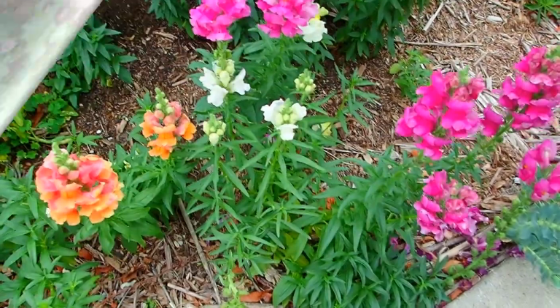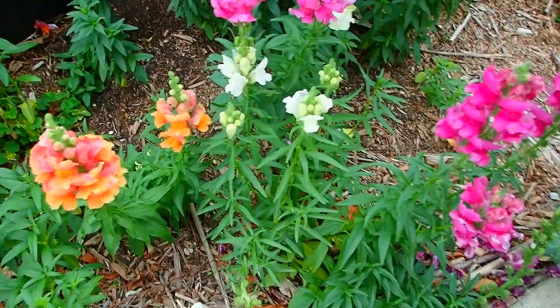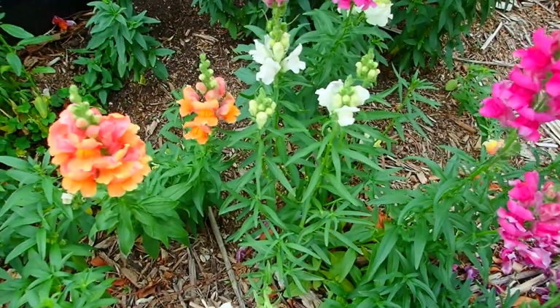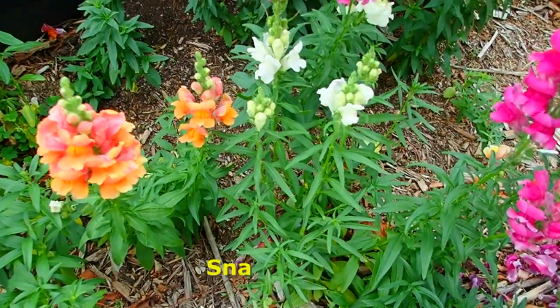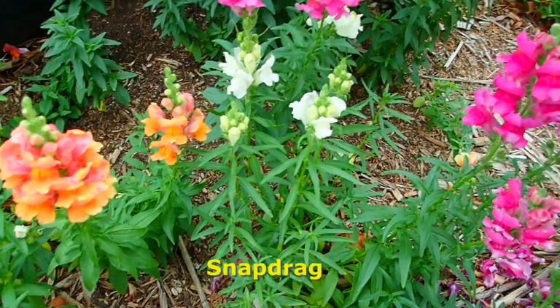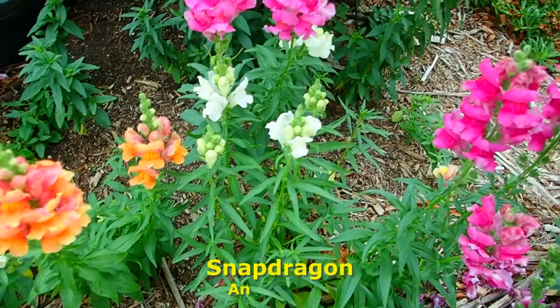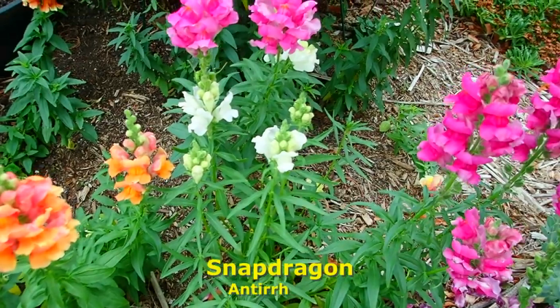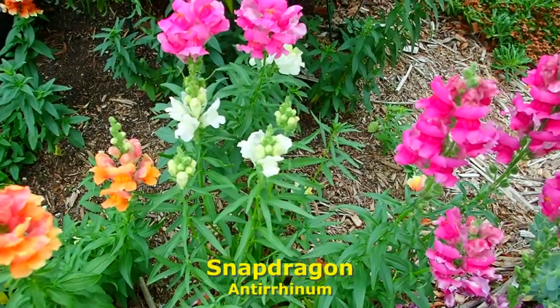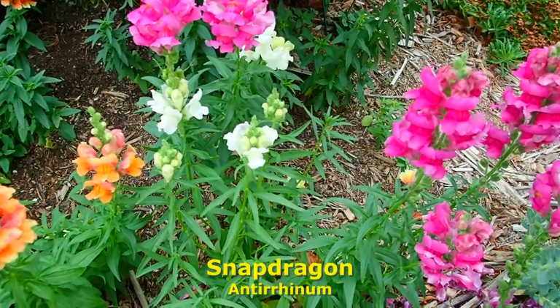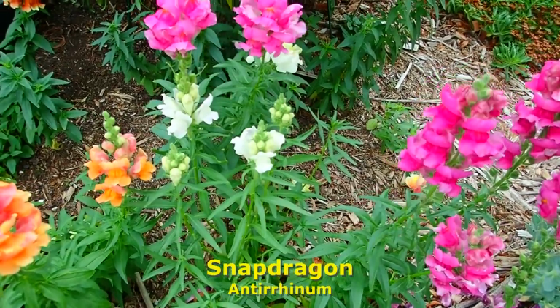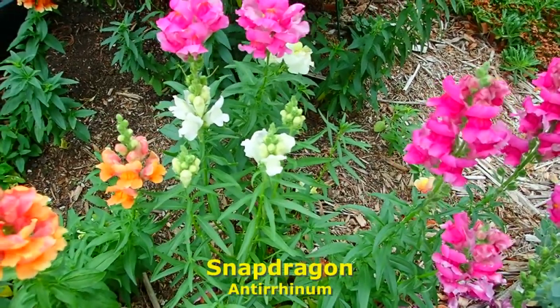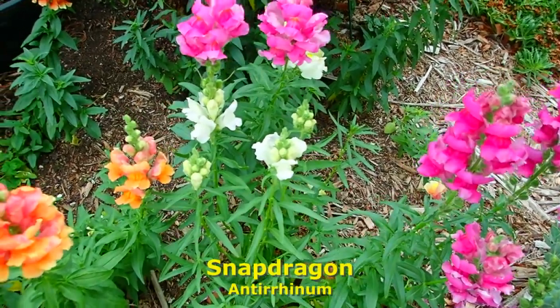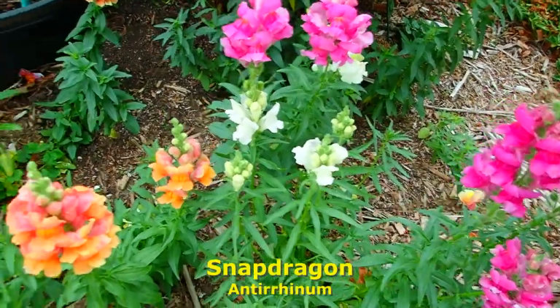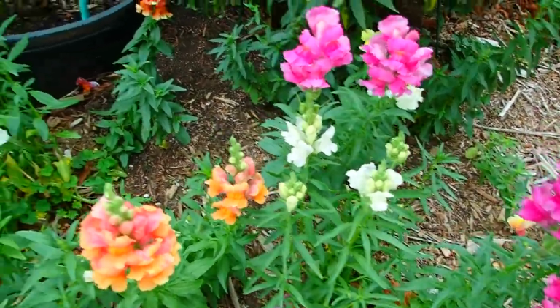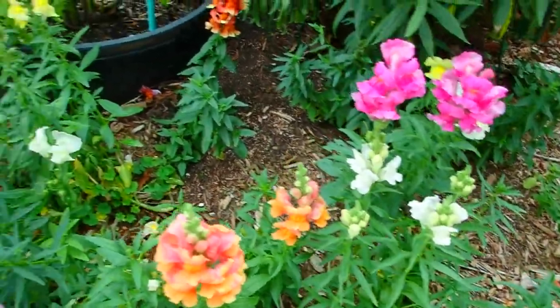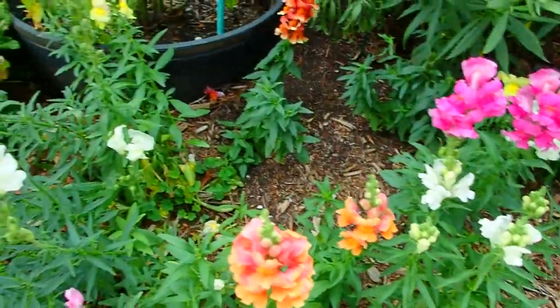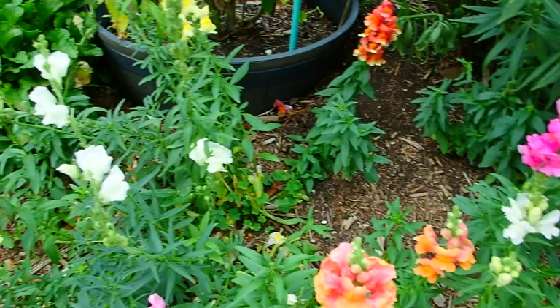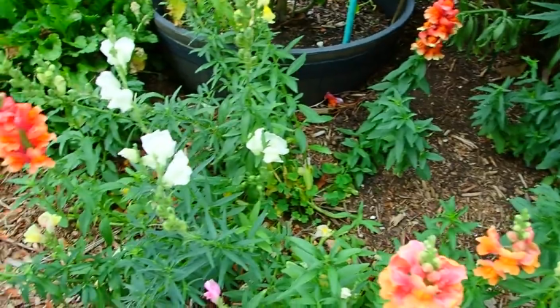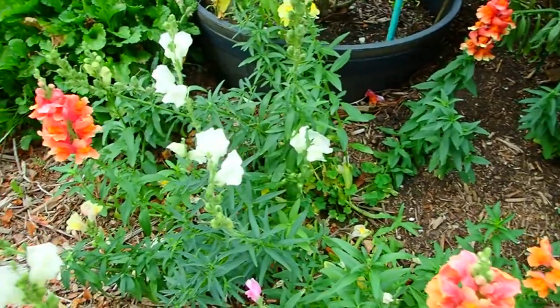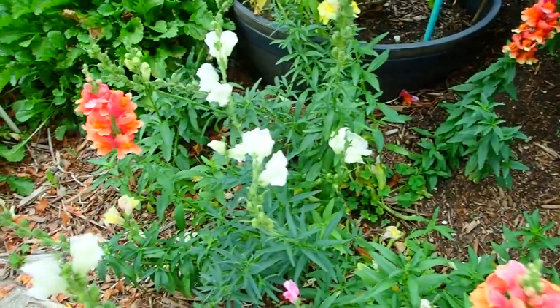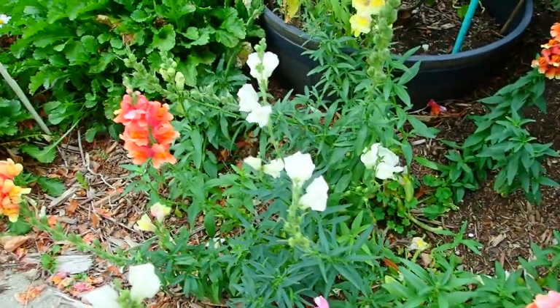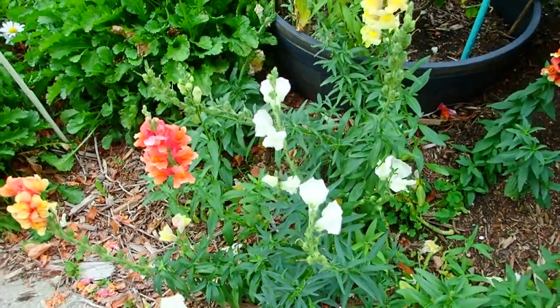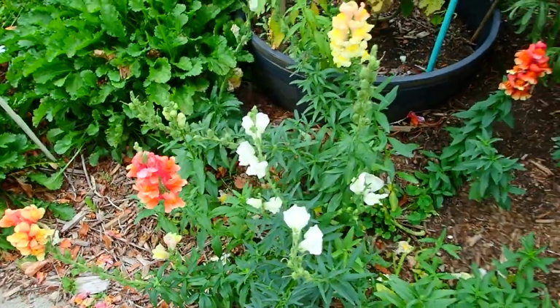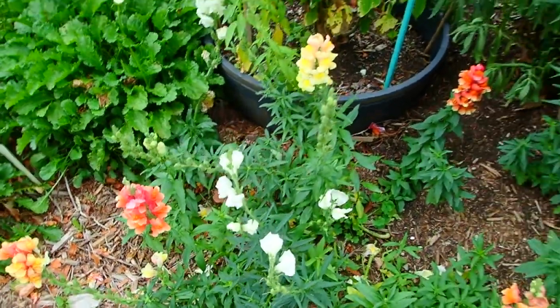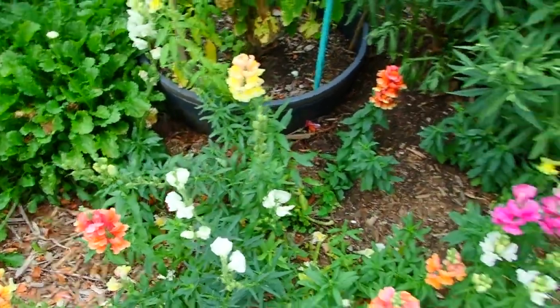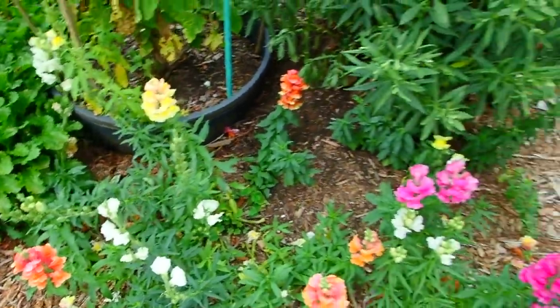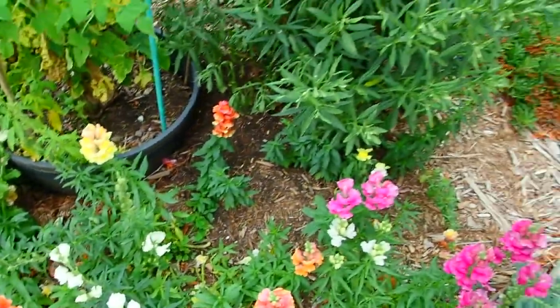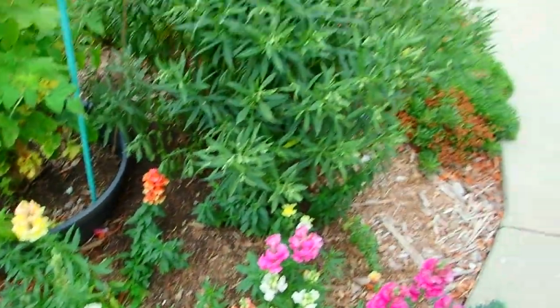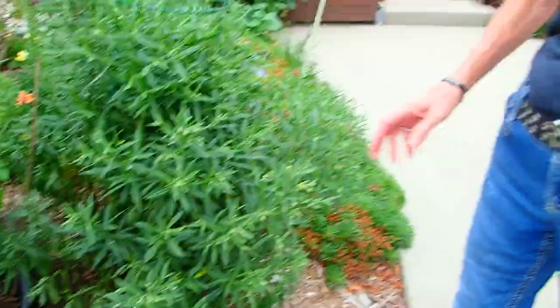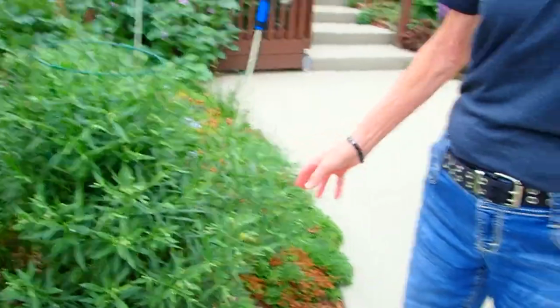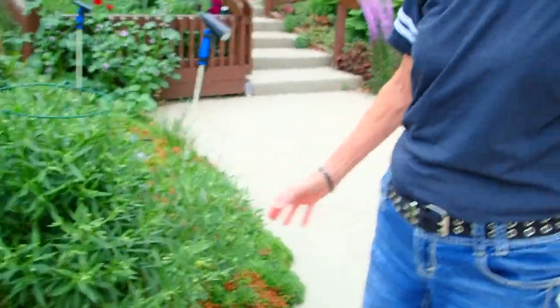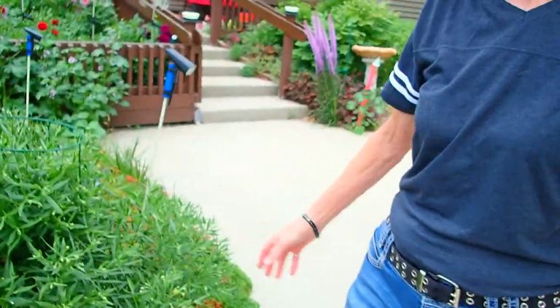Snapdragons — possibly your grandparents grew these. I planted these one year, and there was a variety pack, obviously. I just leave them there when the season's over.